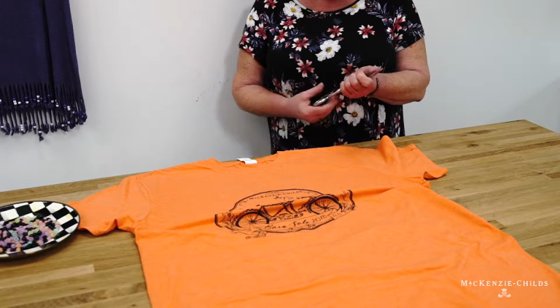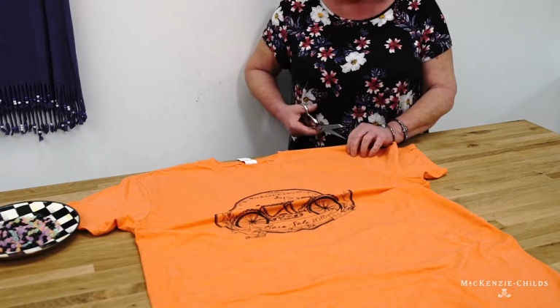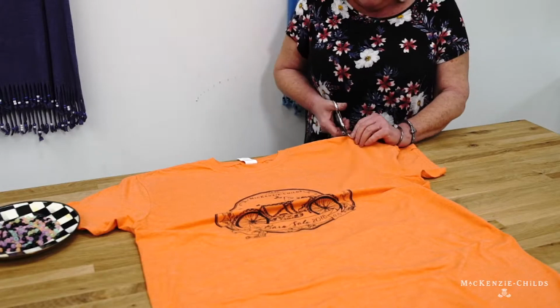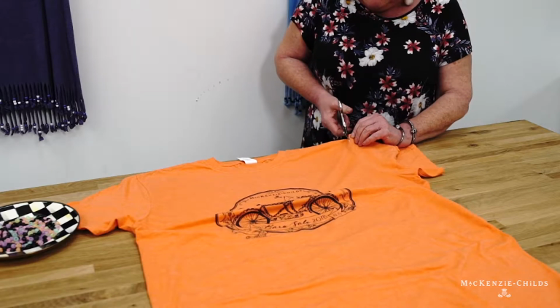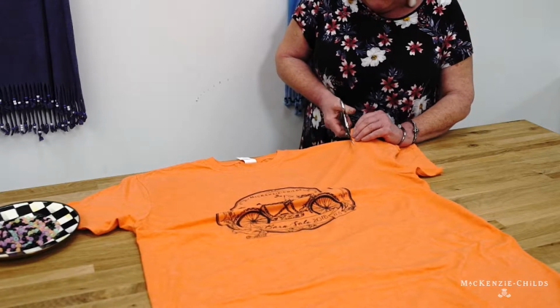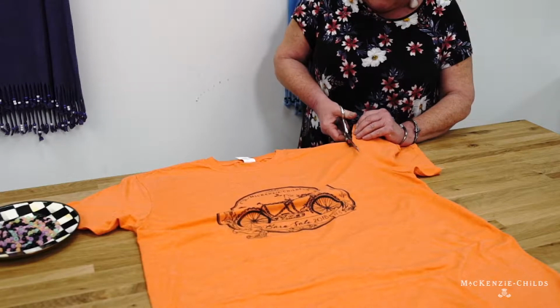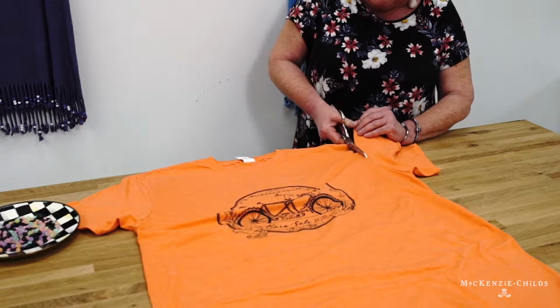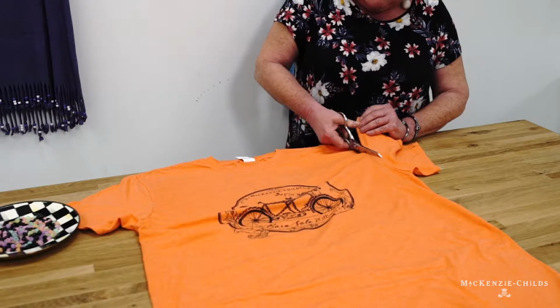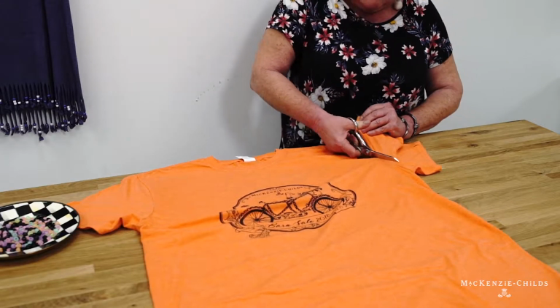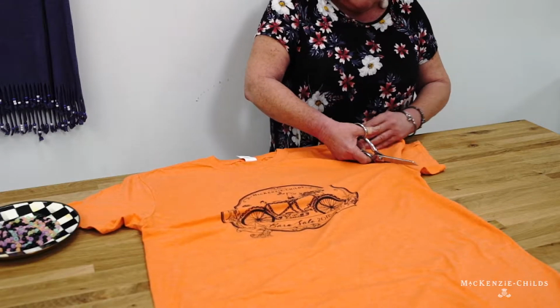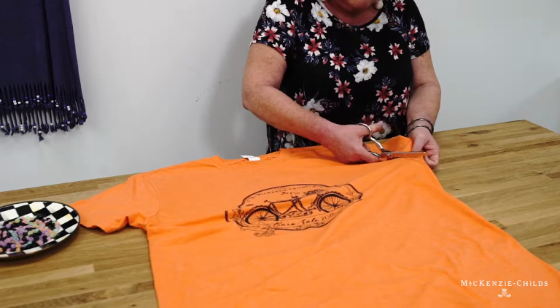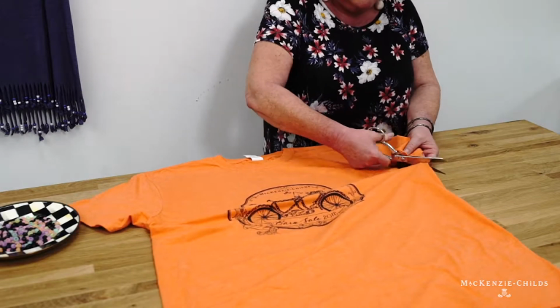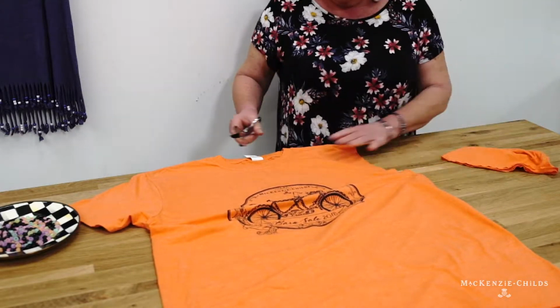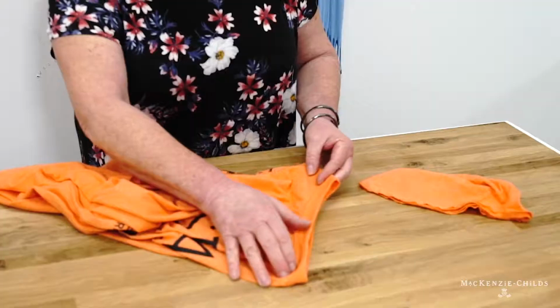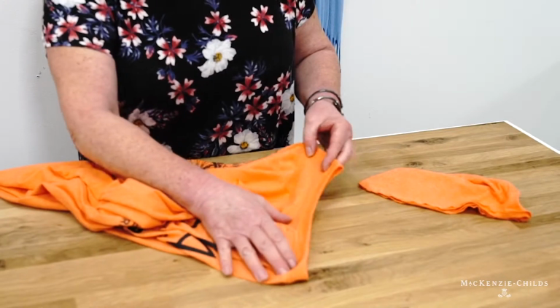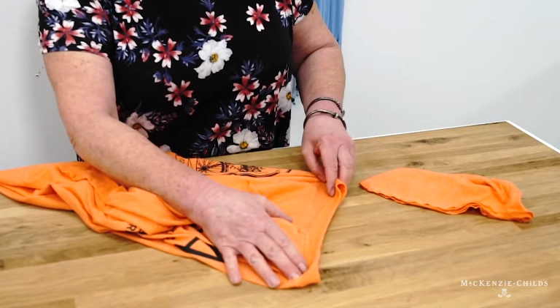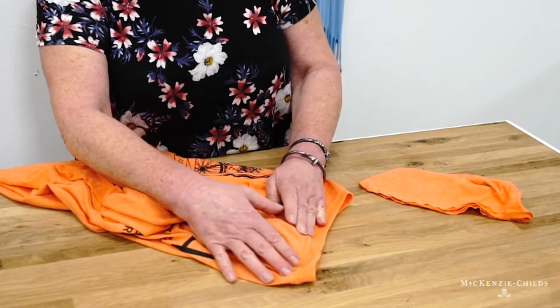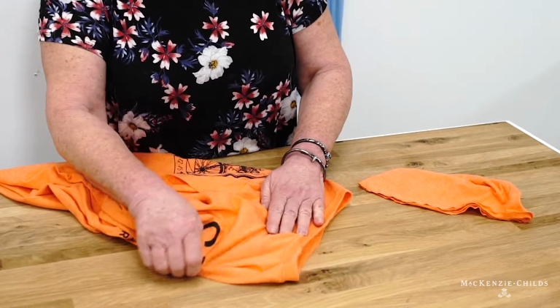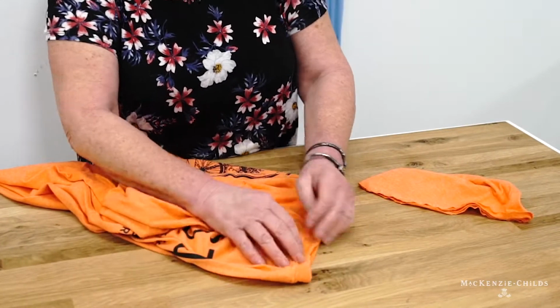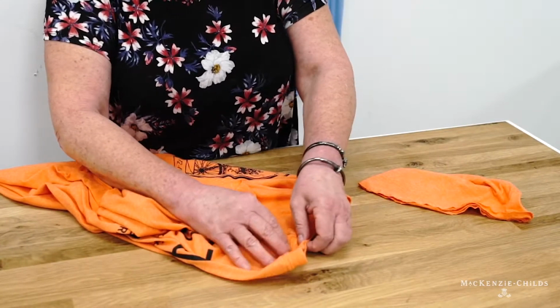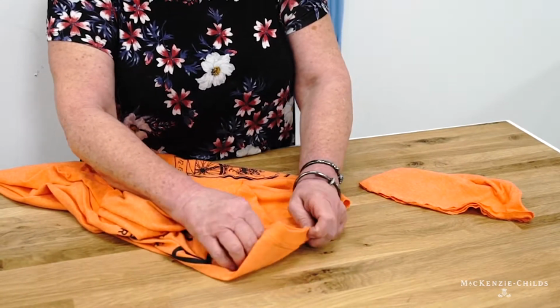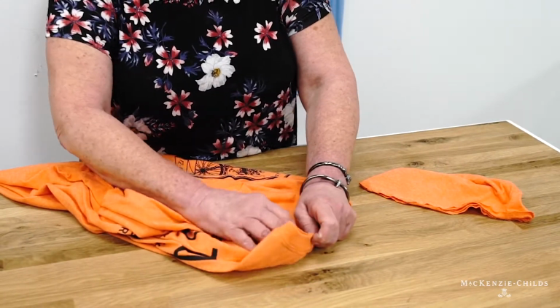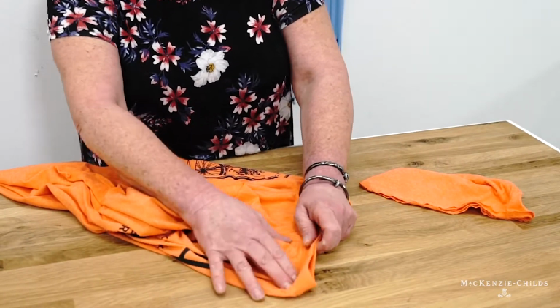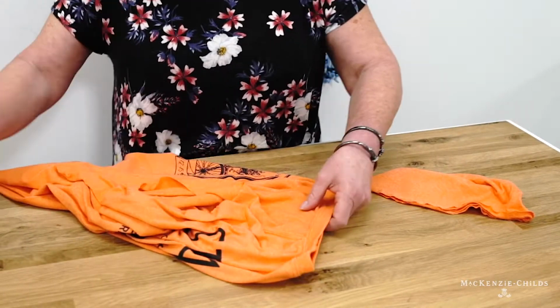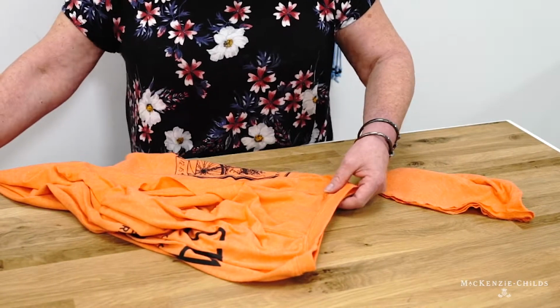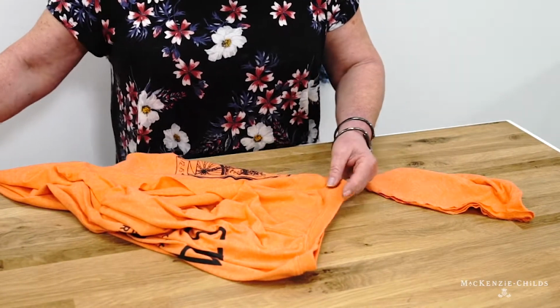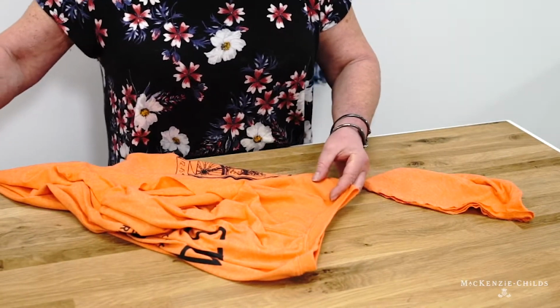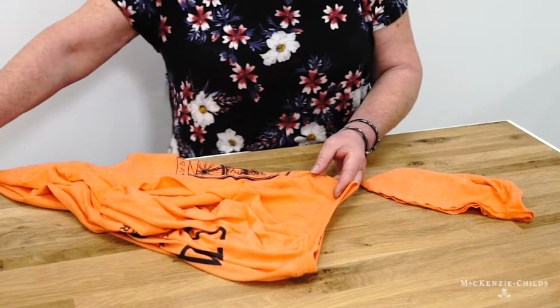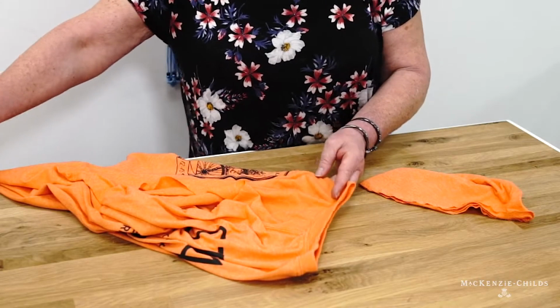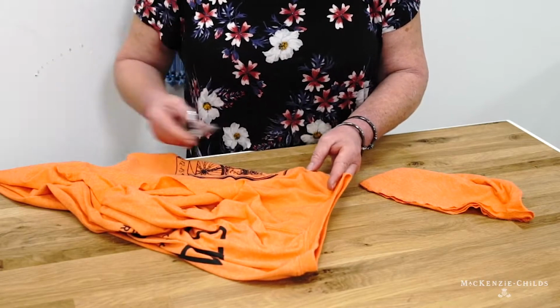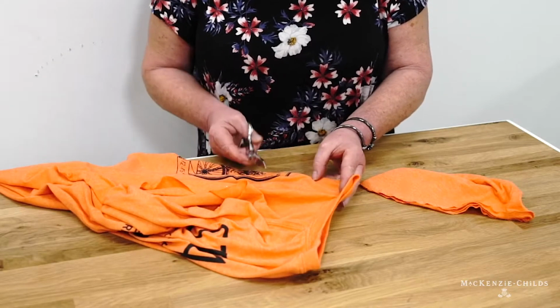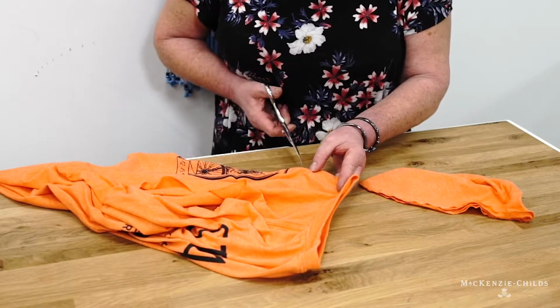The first thing I do is I cut the sleeves out. All you have to do is follow along with the seam. Now I'm going to cut the neck out. Sort of flatten it out, line it up, and I'll do a little v-neck on this one.